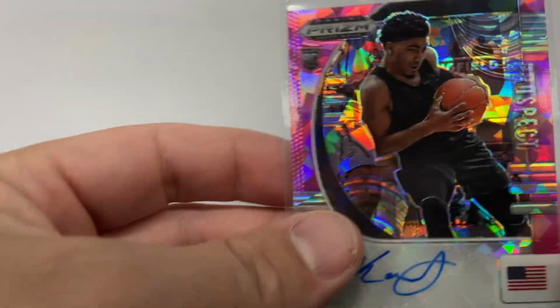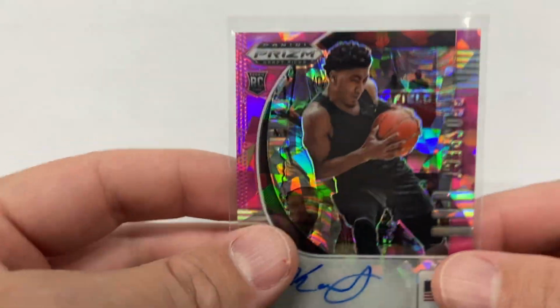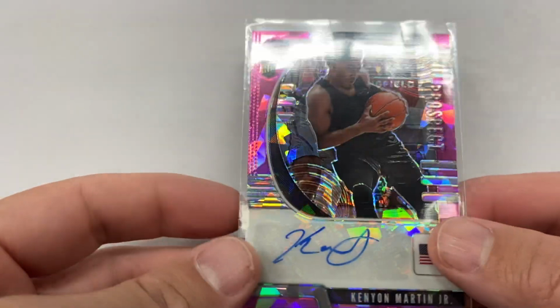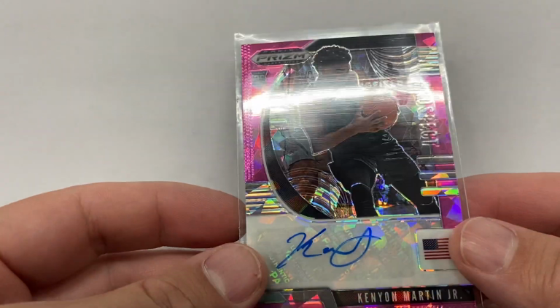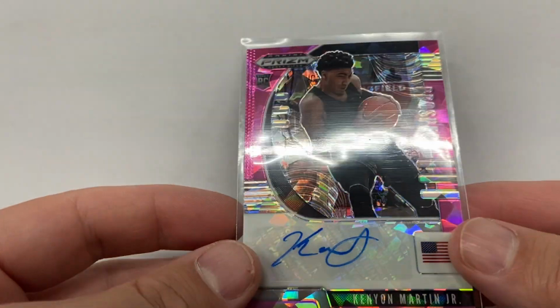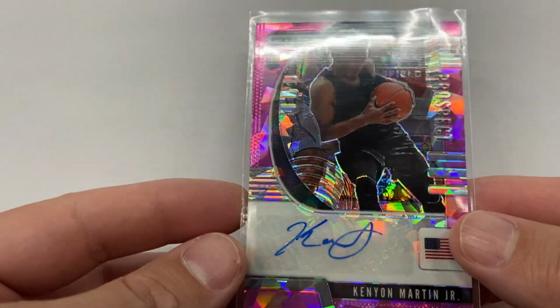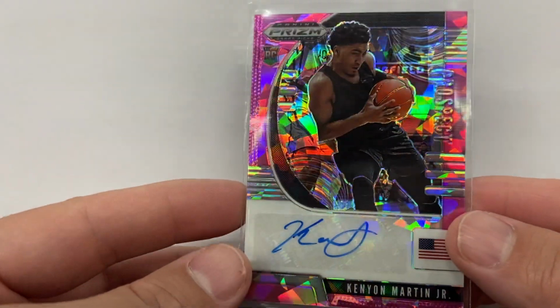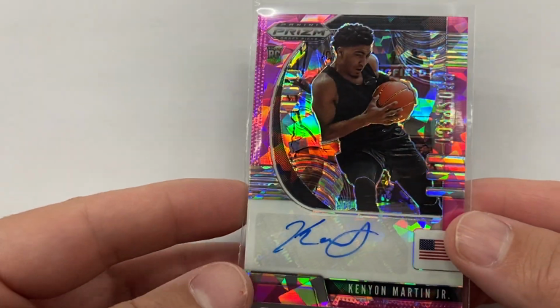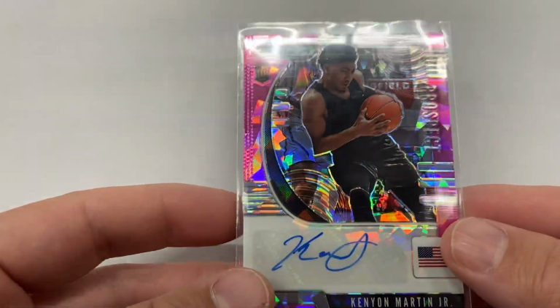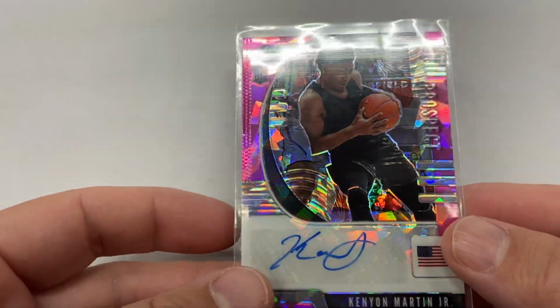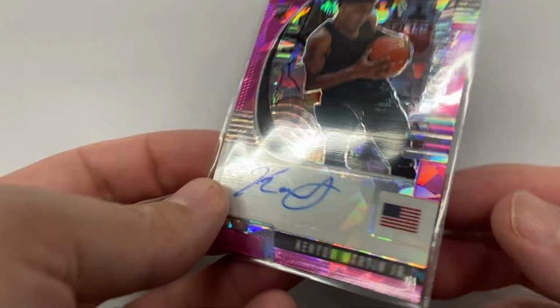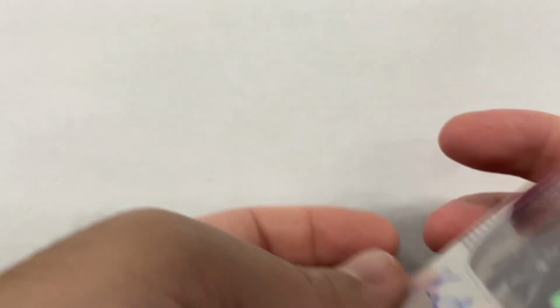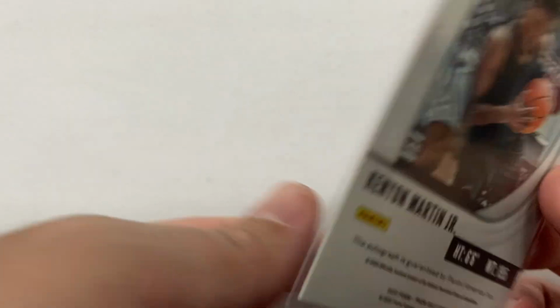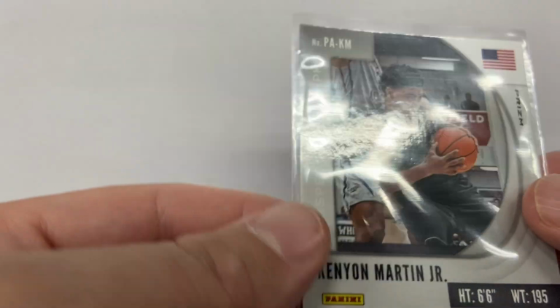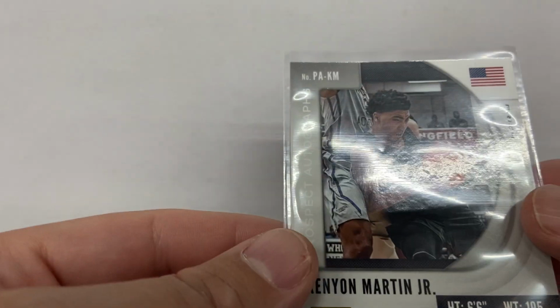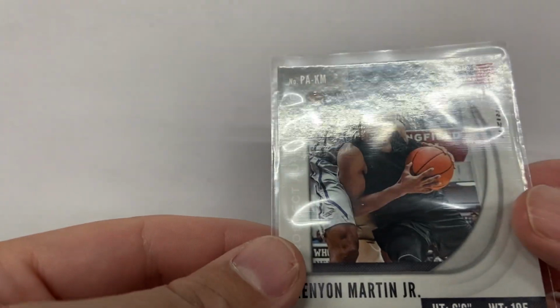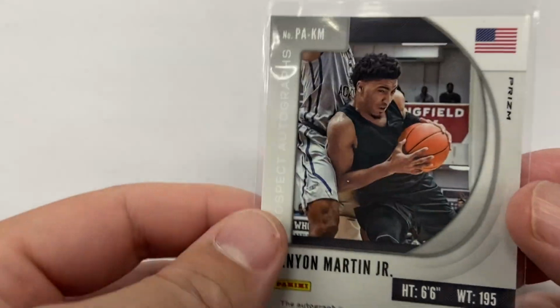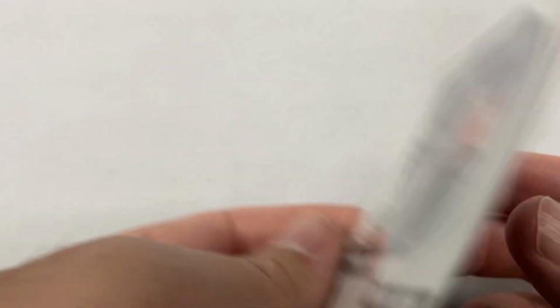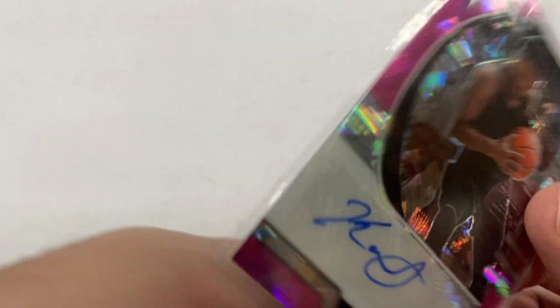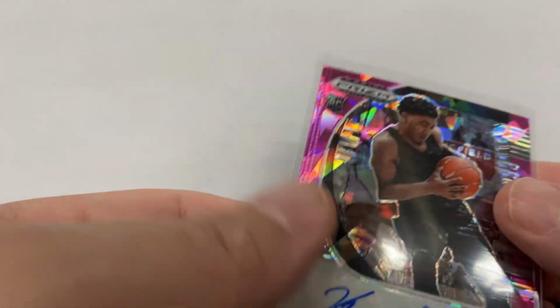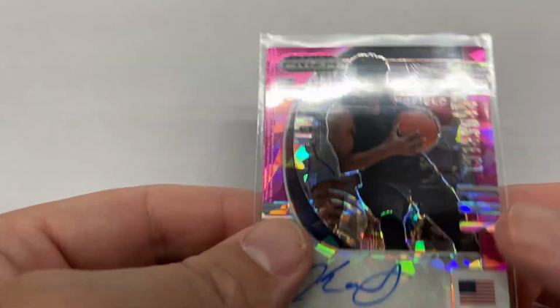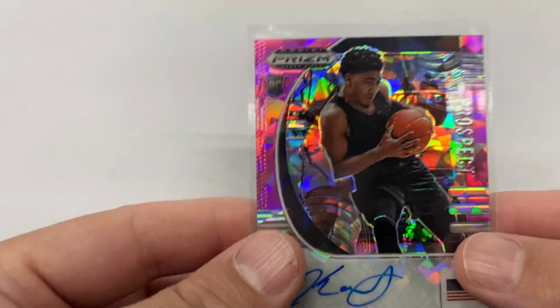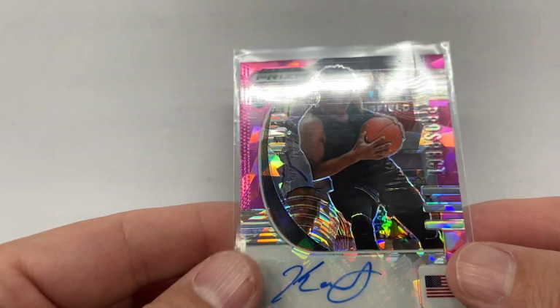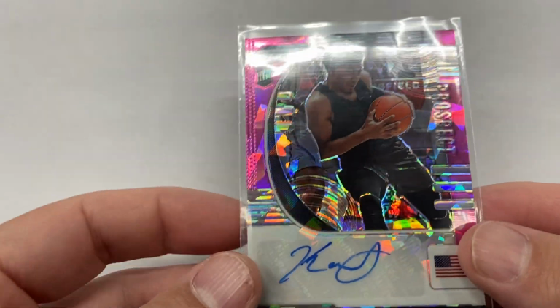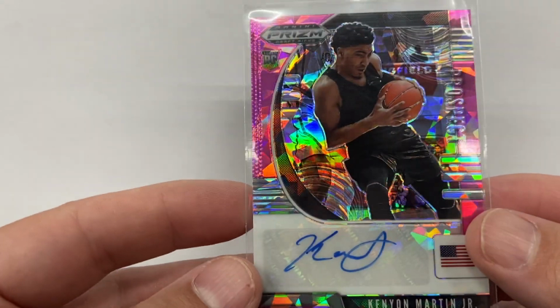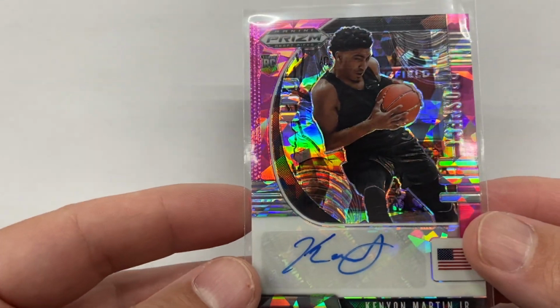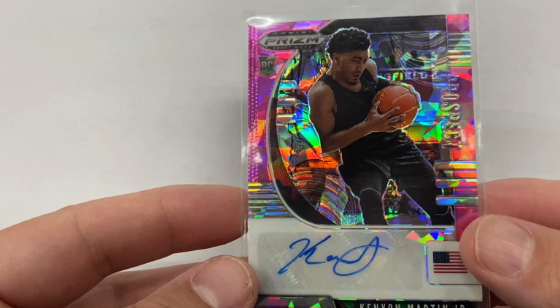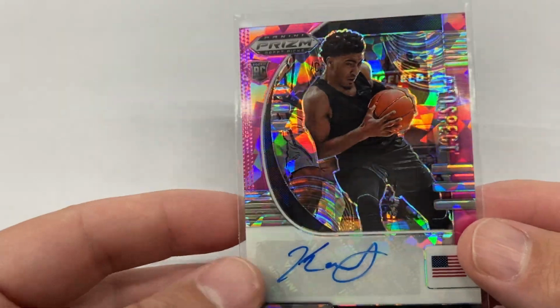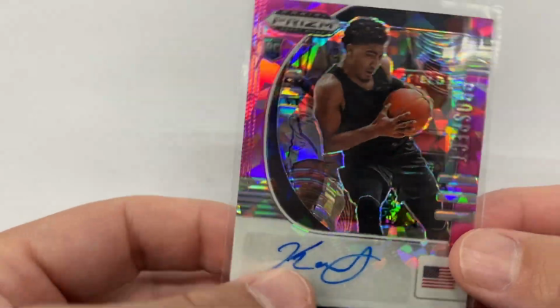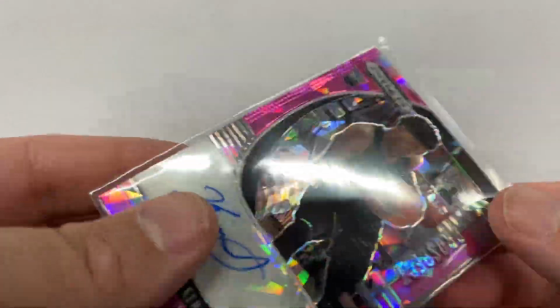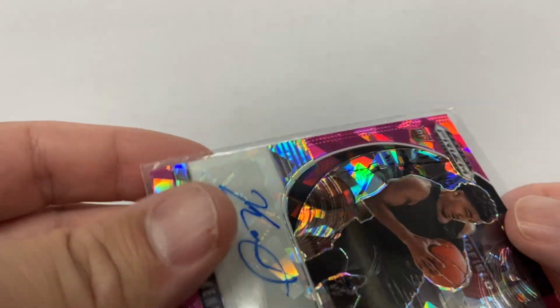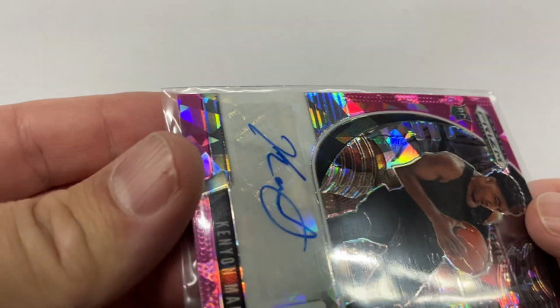Hey guys, what's going on? I got my Kenyon Martin Auto from 2021 Prizm Draft Picks, Pink Ice. Just gonna go over the condition real quick.